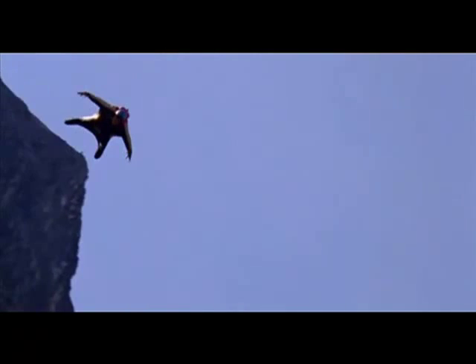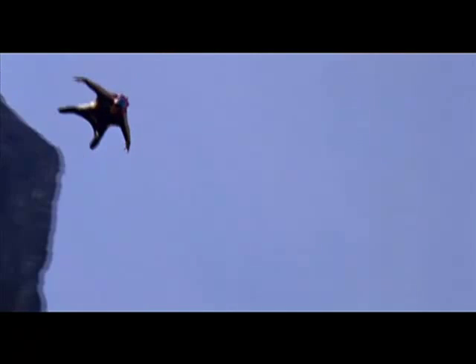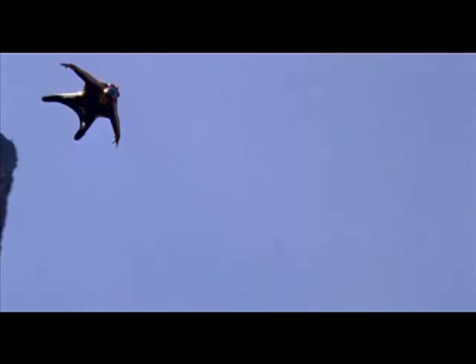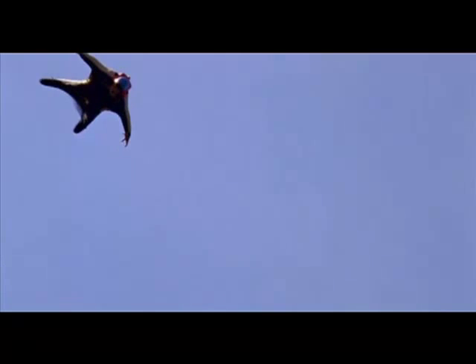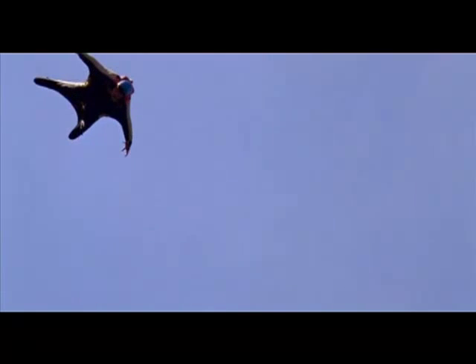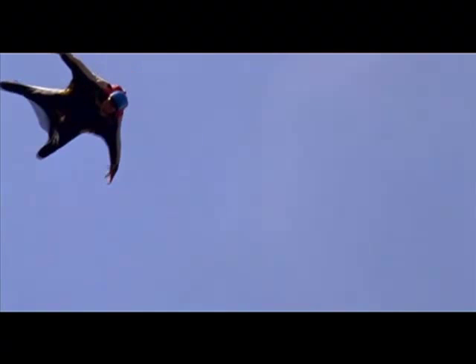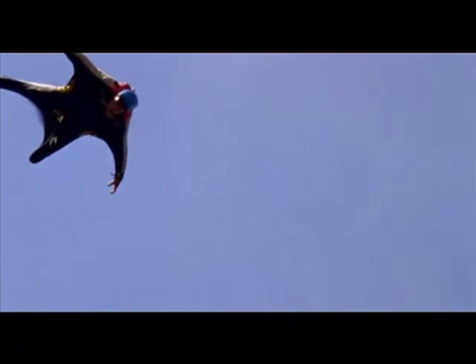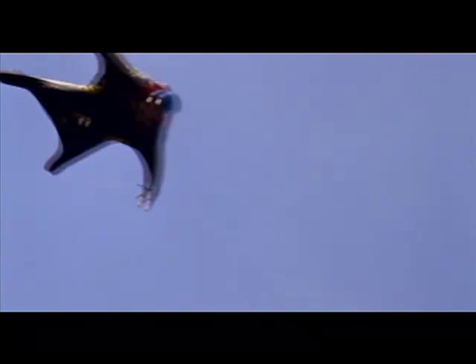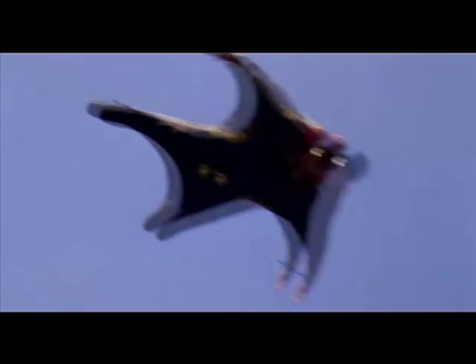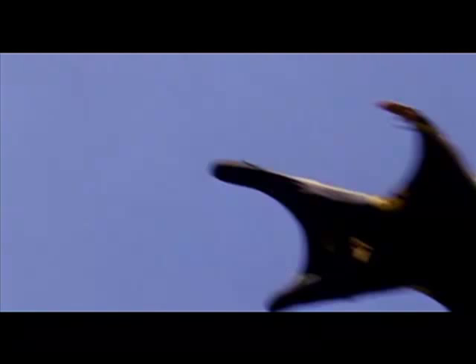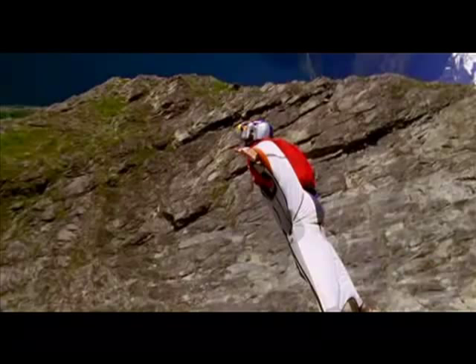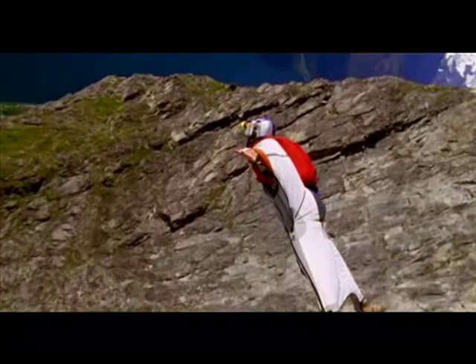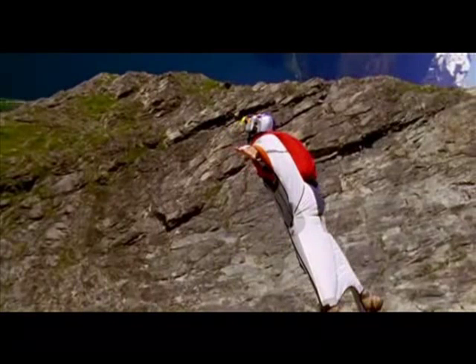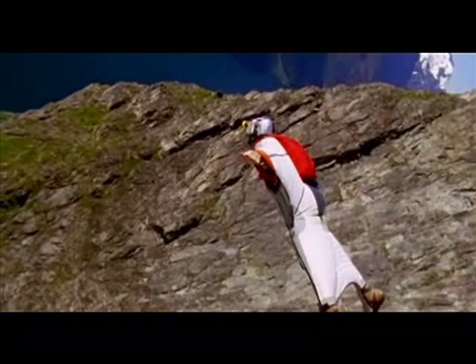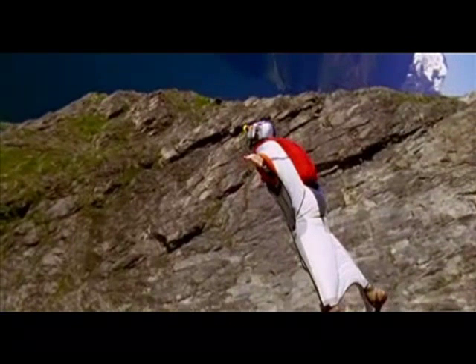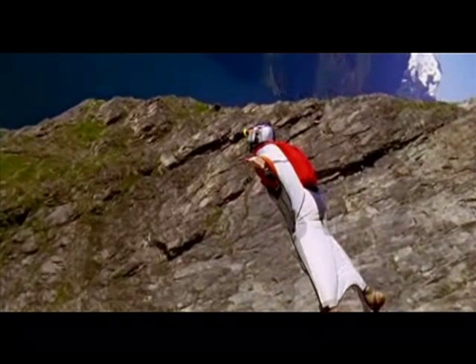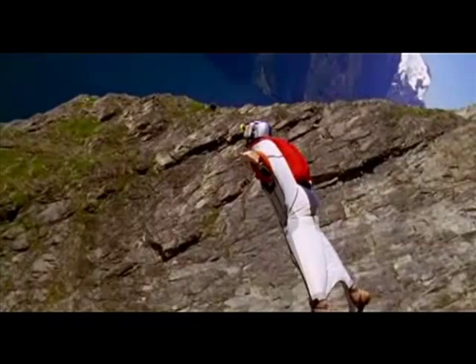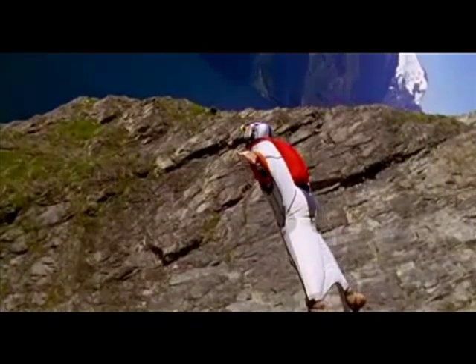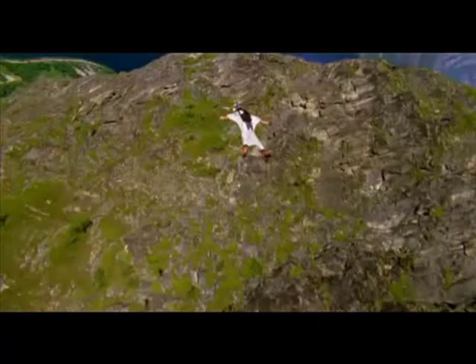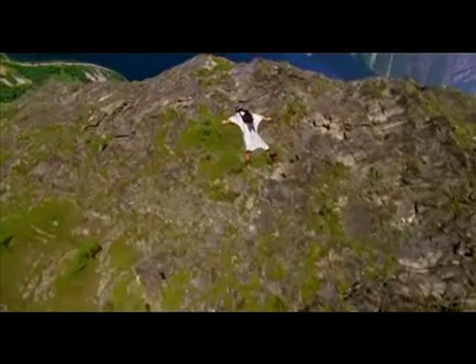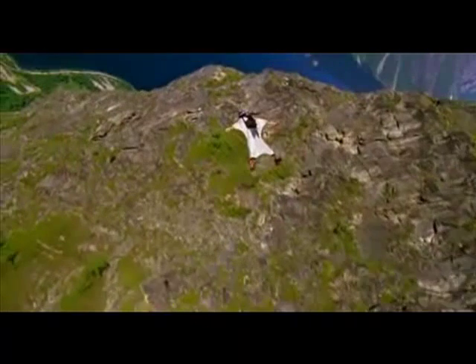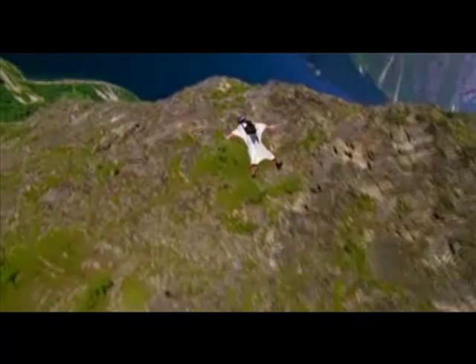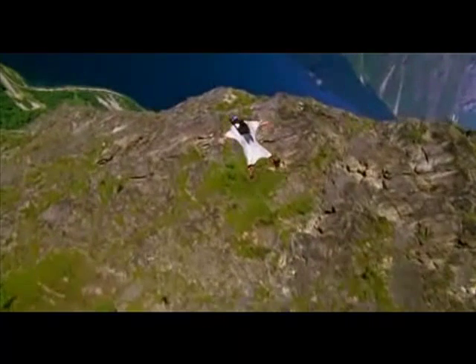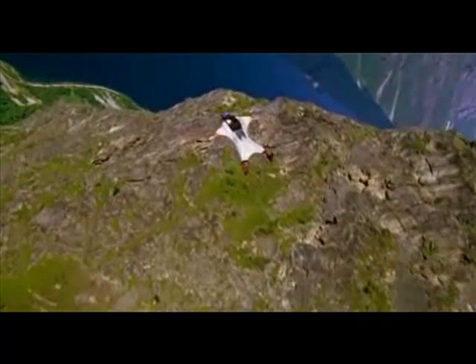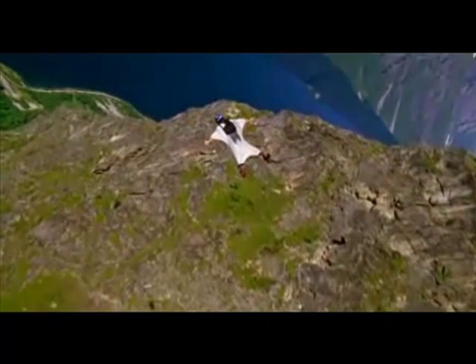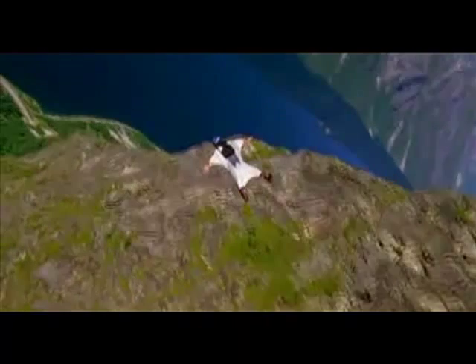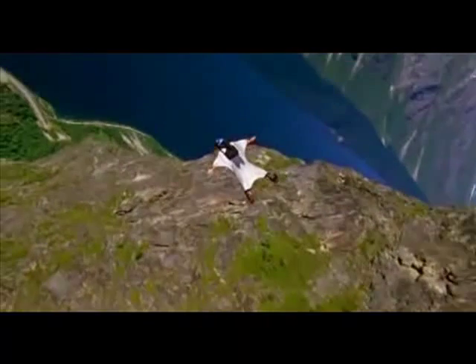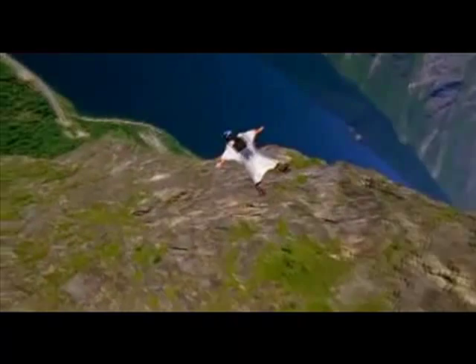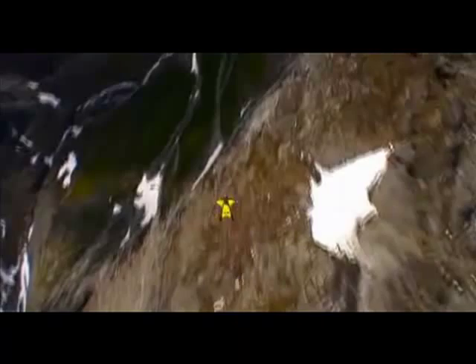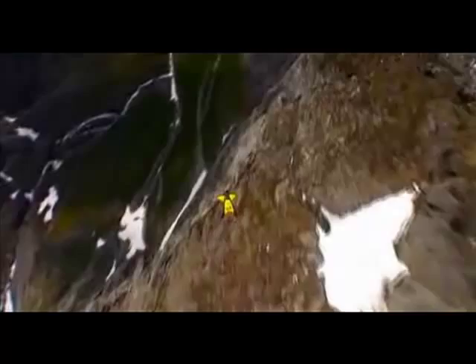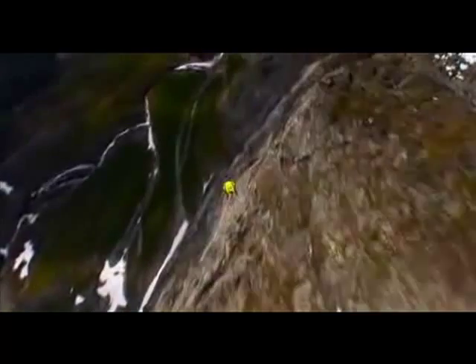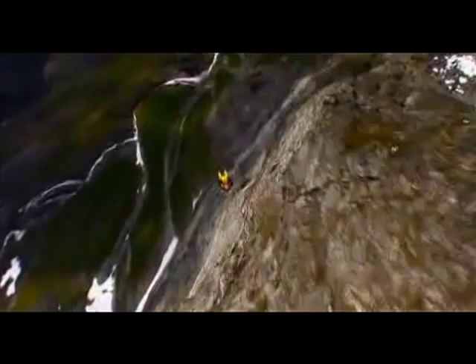Flying a wingsuit is kind of just how you would imagine flying — if you ever dreamt about flying, you just kind of probably dream of soaring around. You go wherever you look, keep your arms out and just do it.